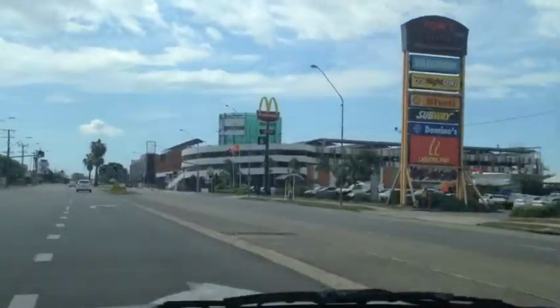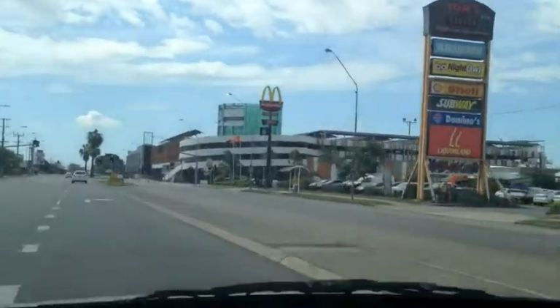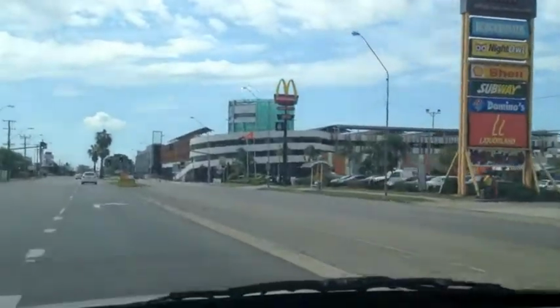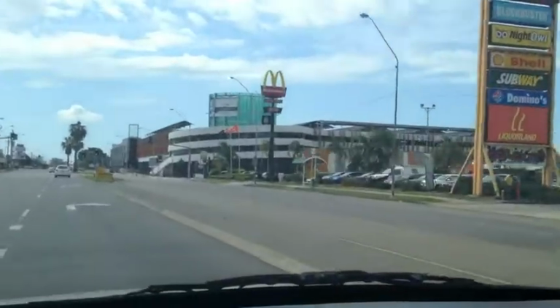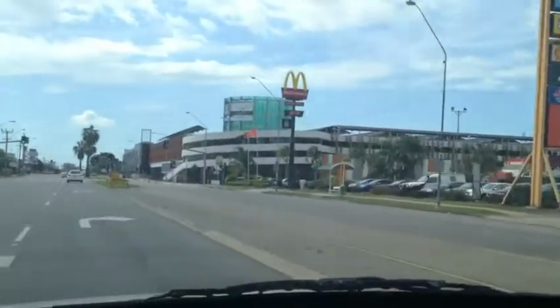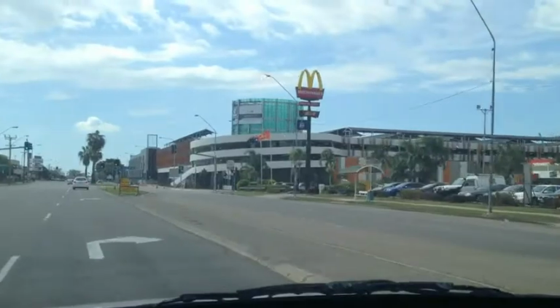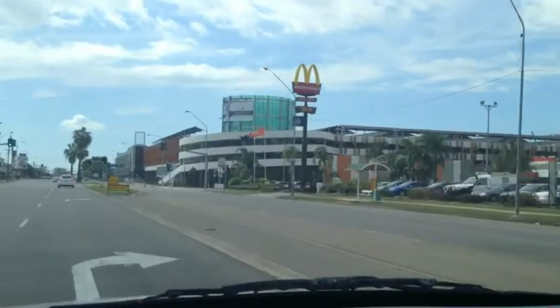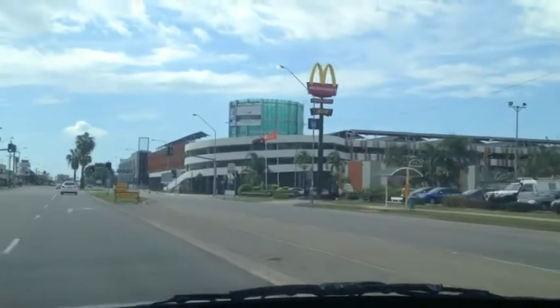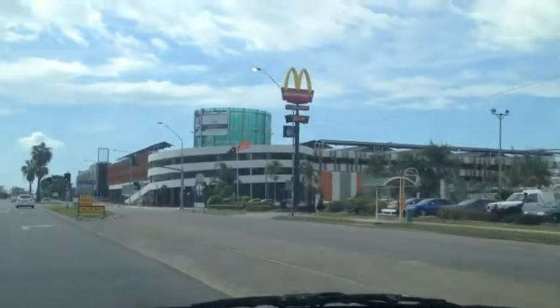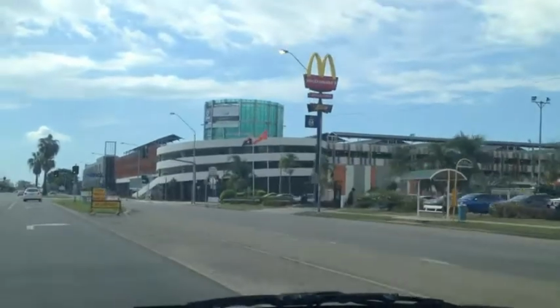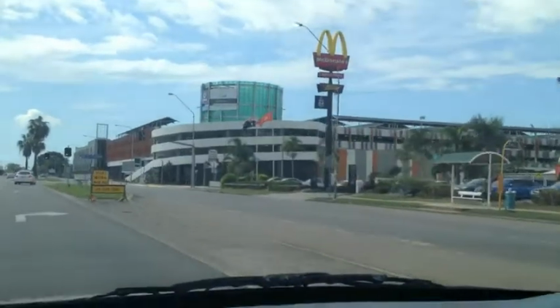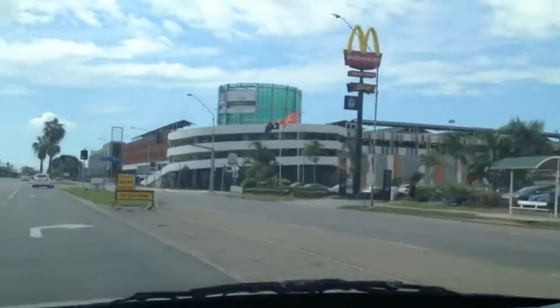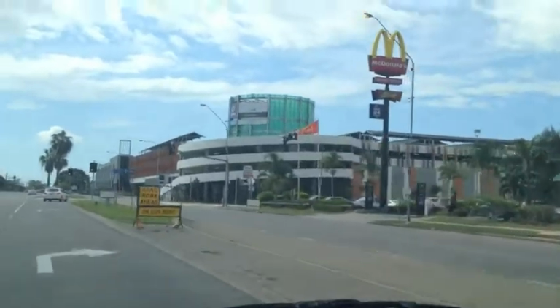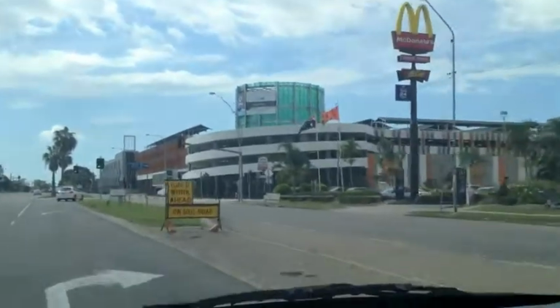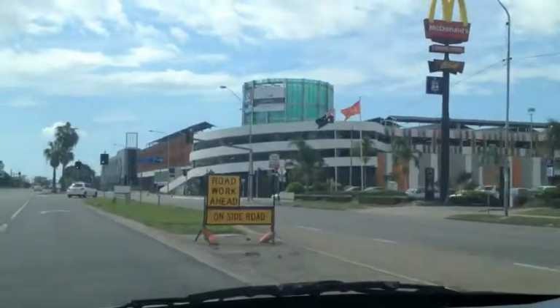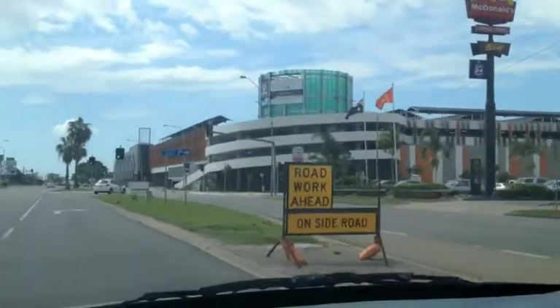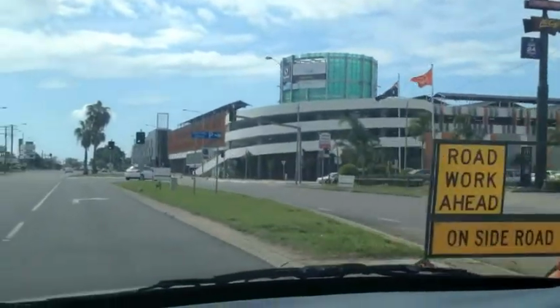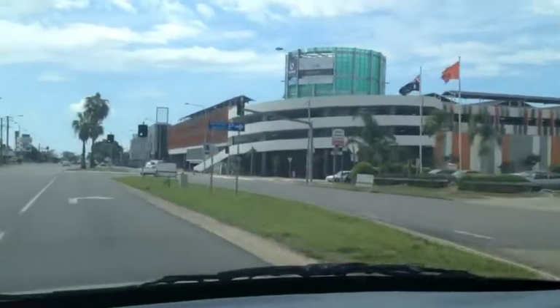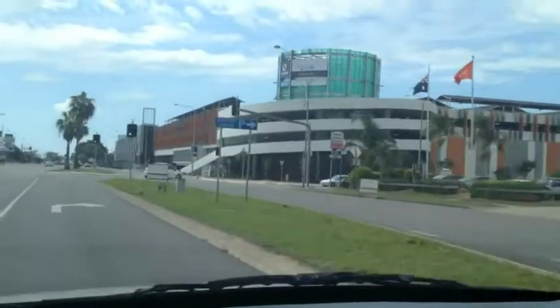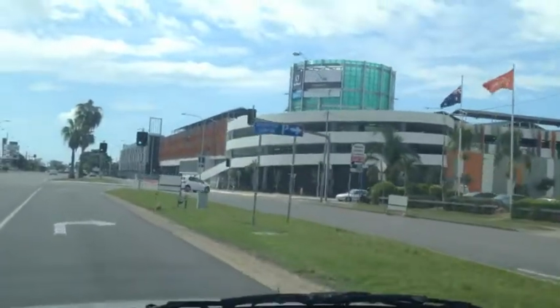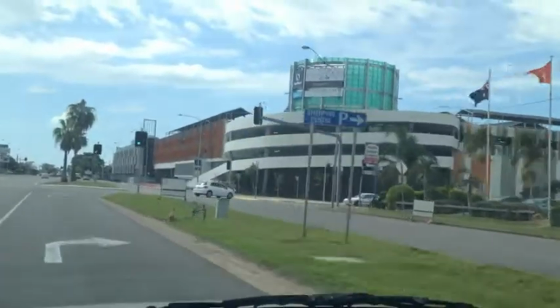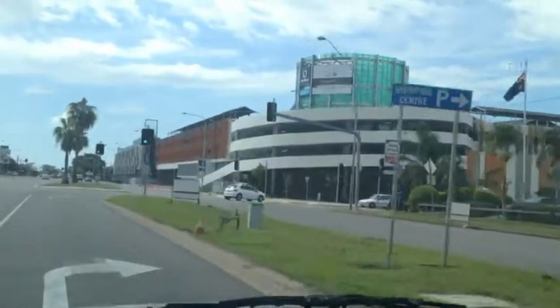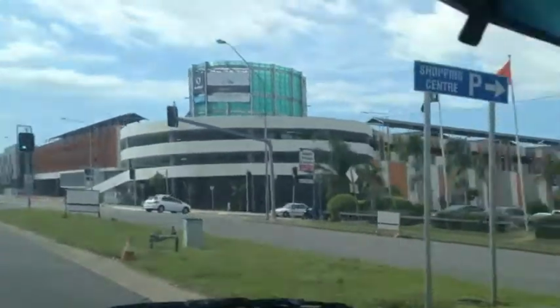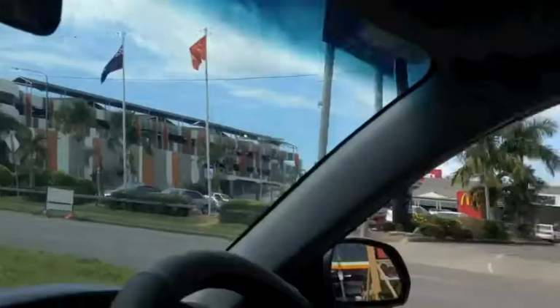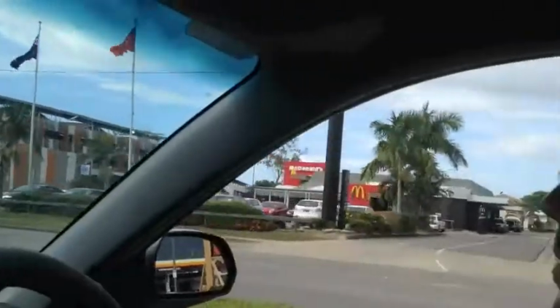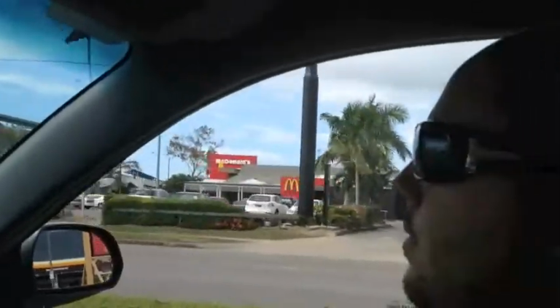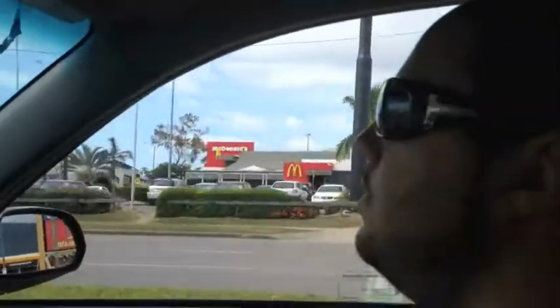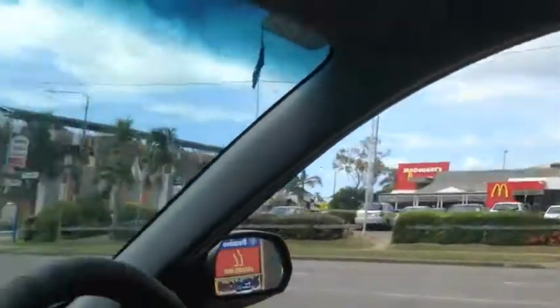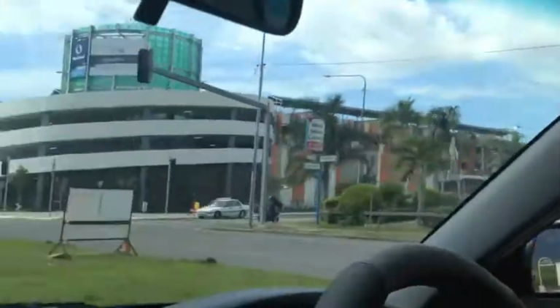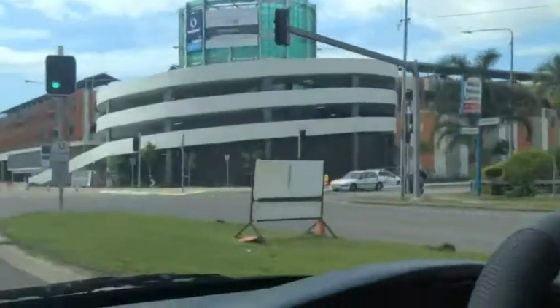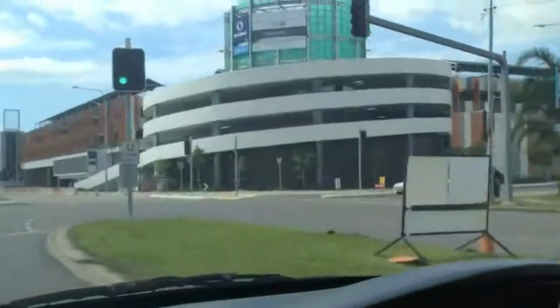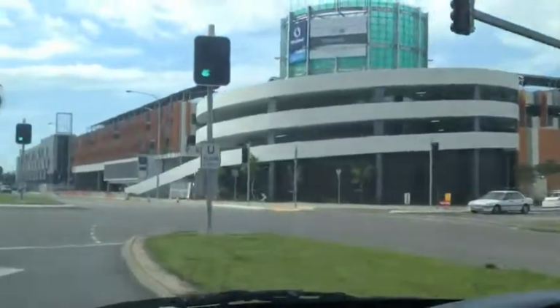Alright, here is Stockland — not as you've last seen it. There's Macca's and Aiken Bar.